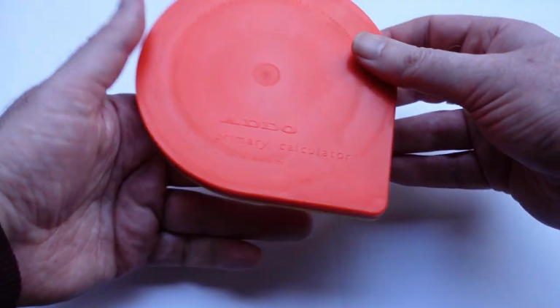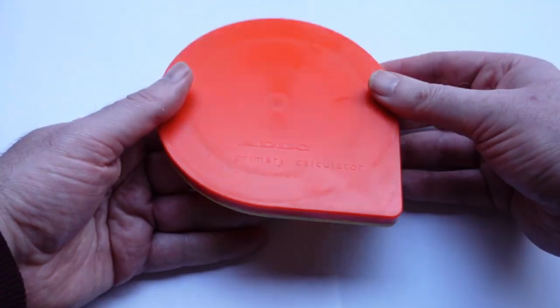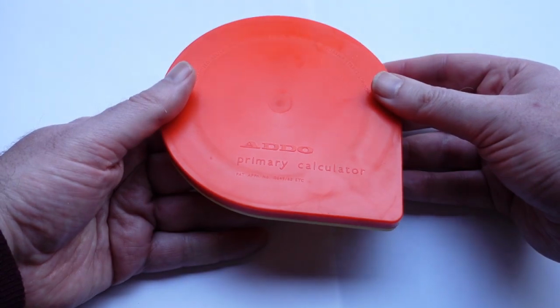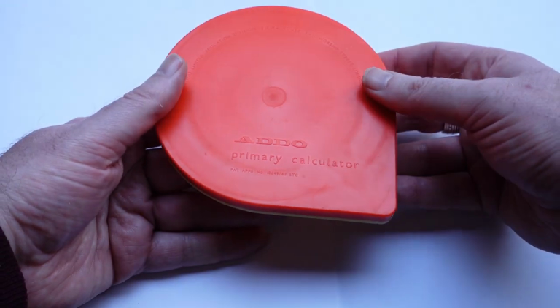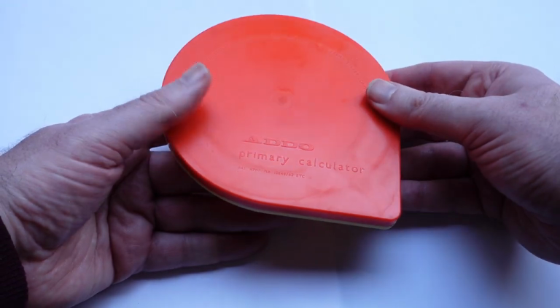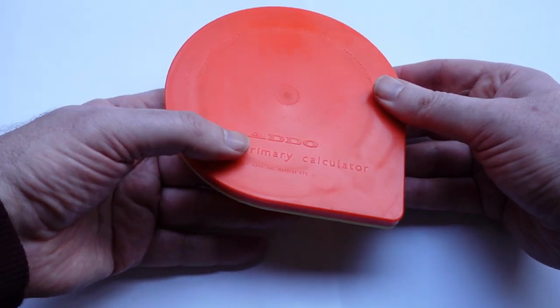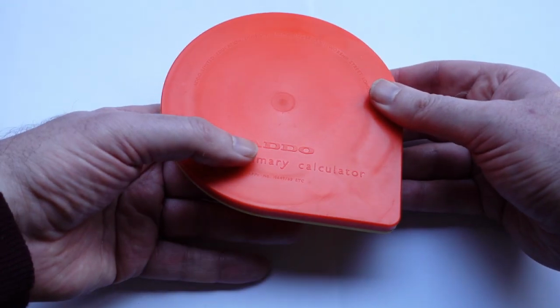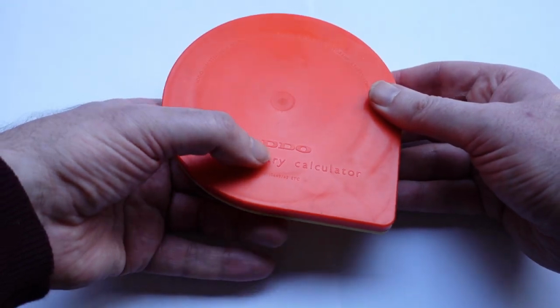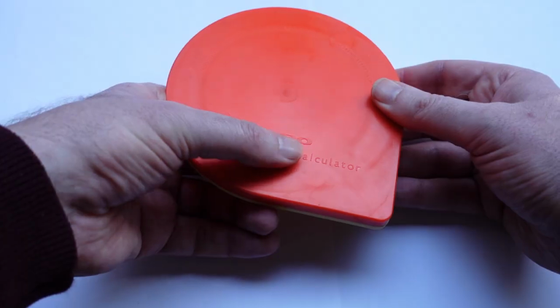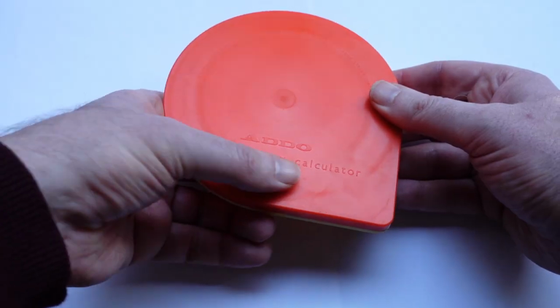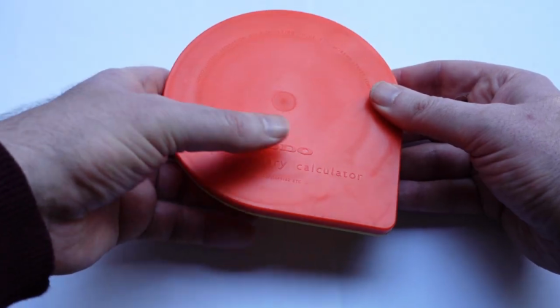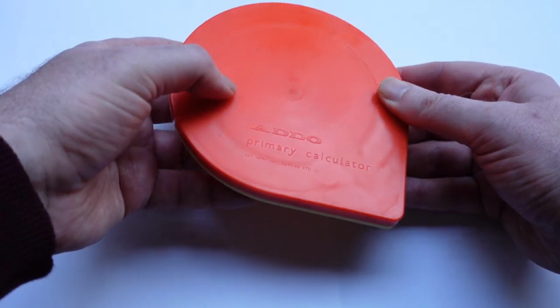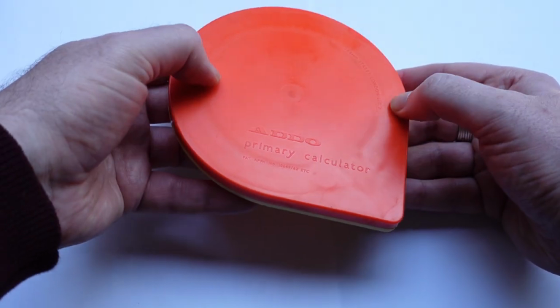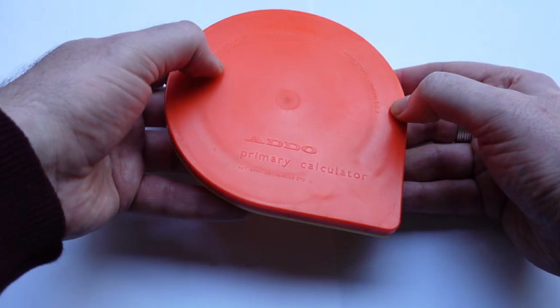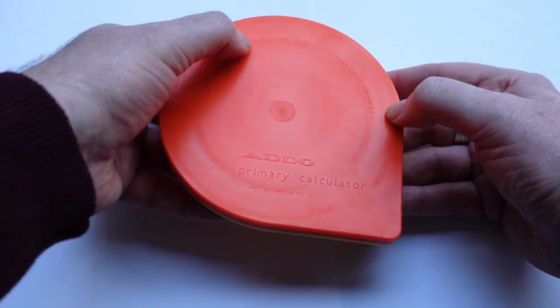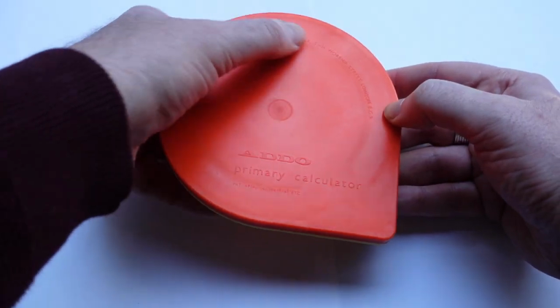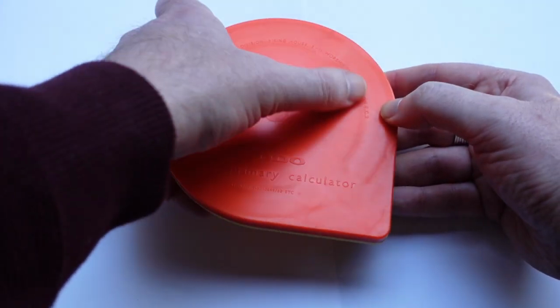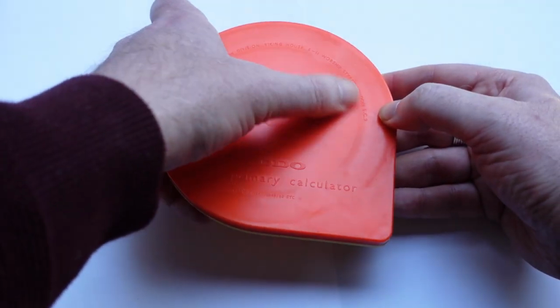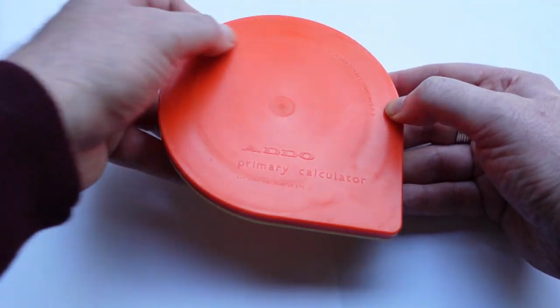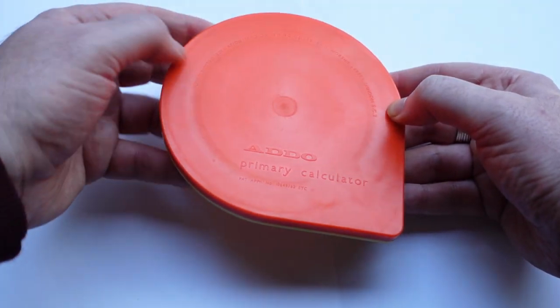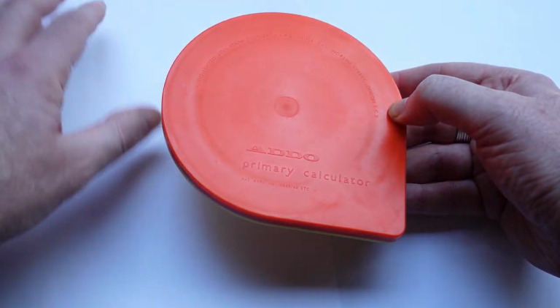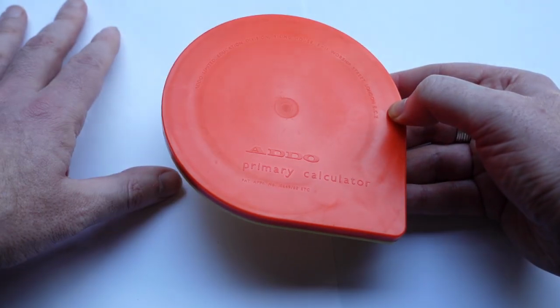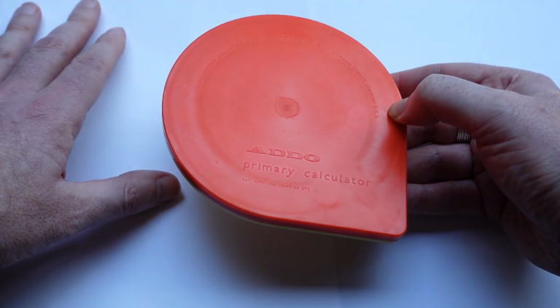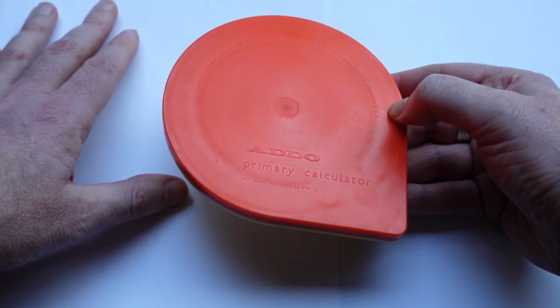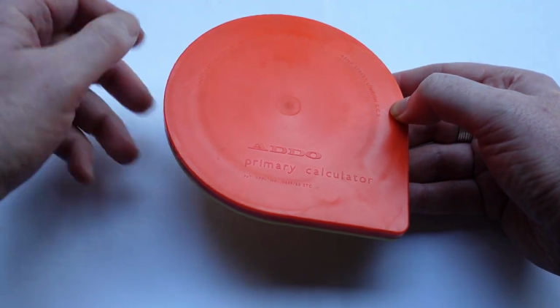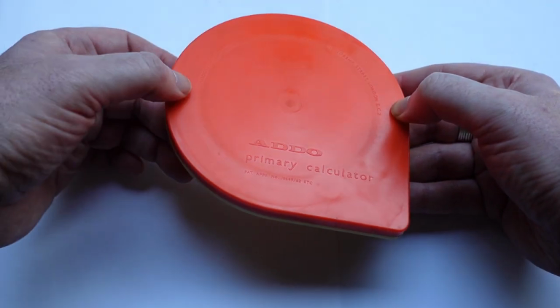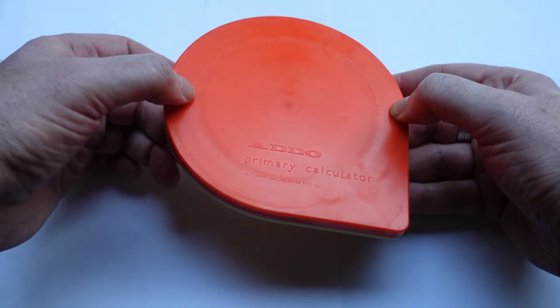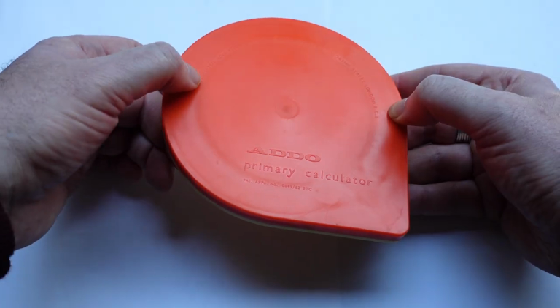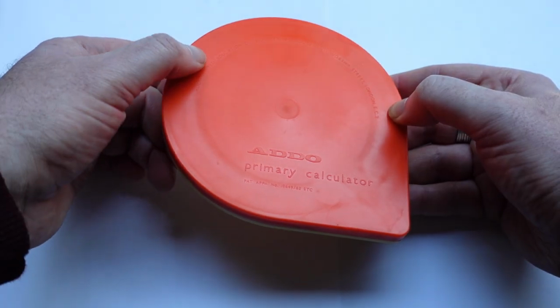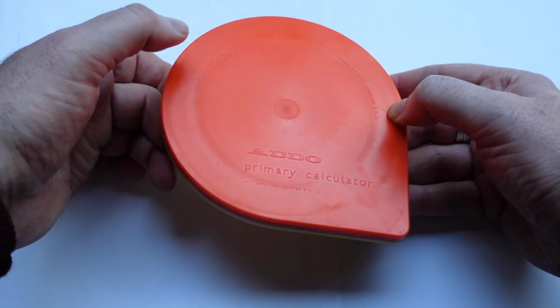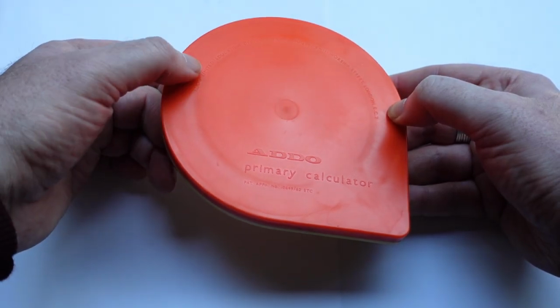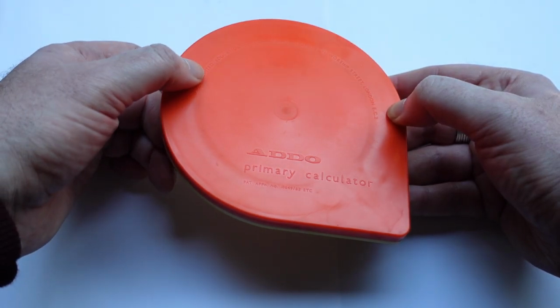On the back here it again says ADDO Primary Calculator and the address of the ADDO branch in Britain.